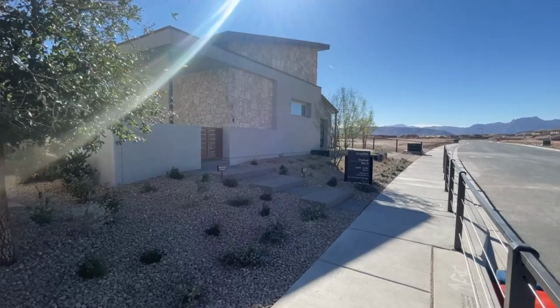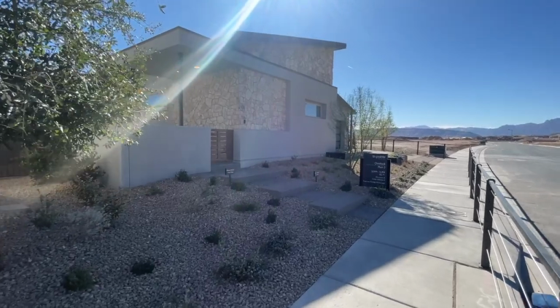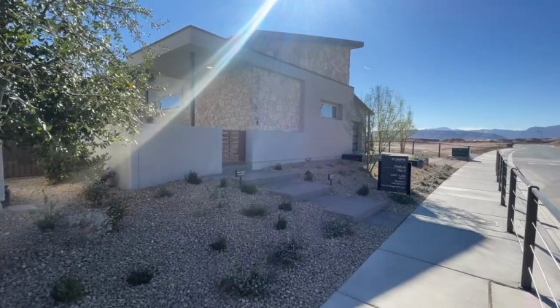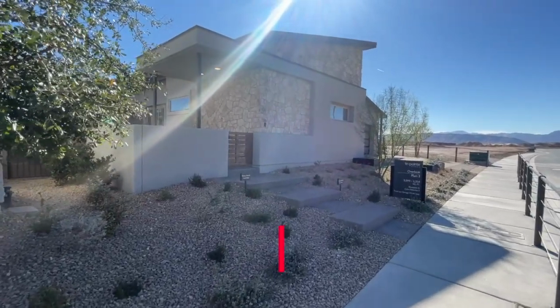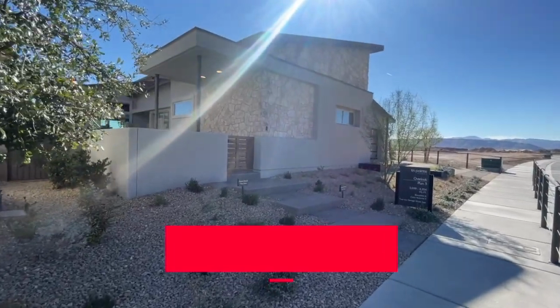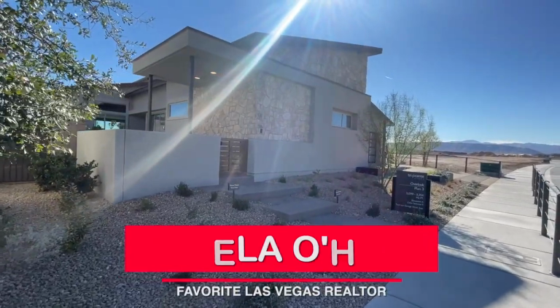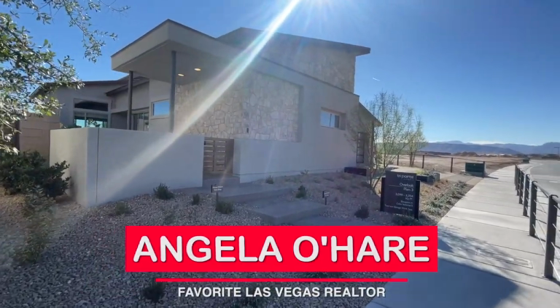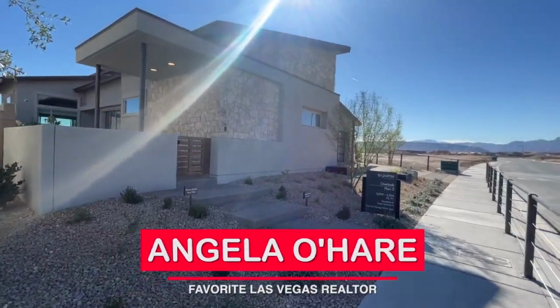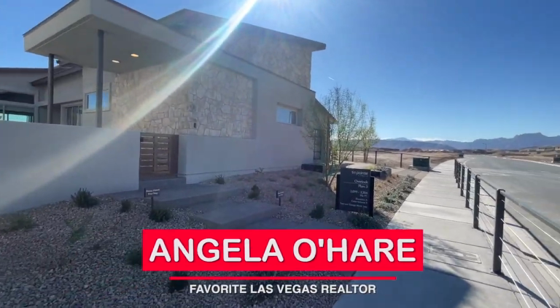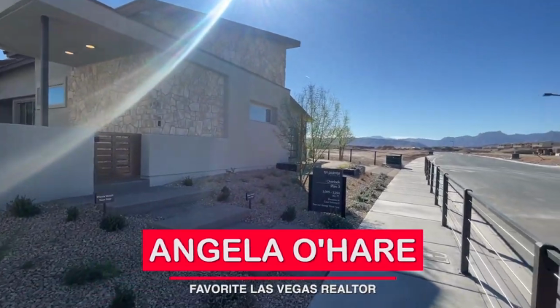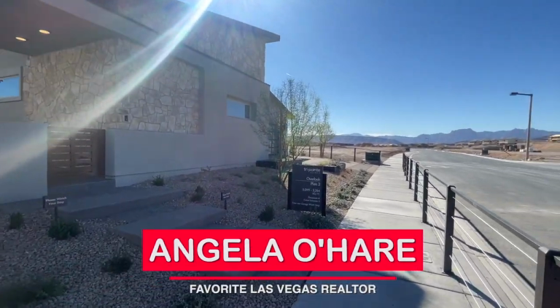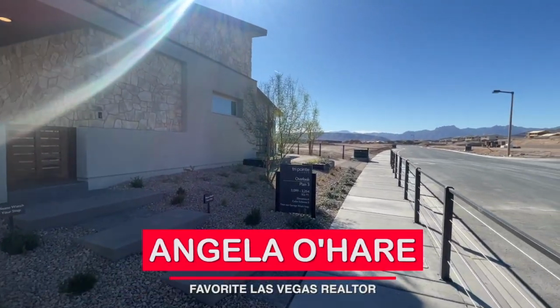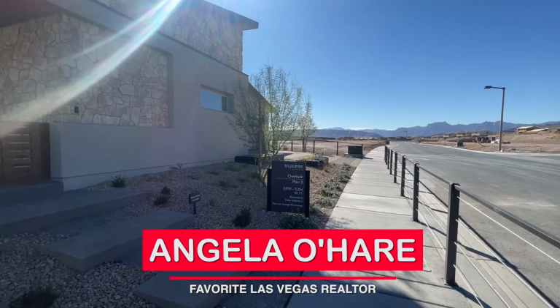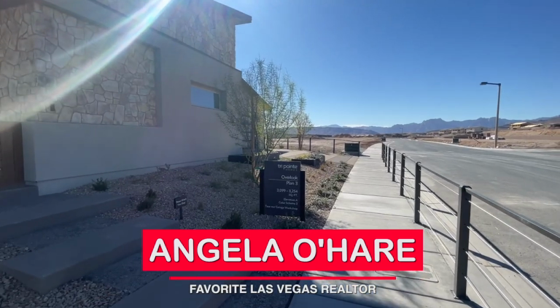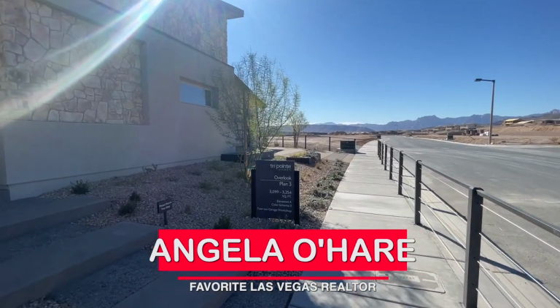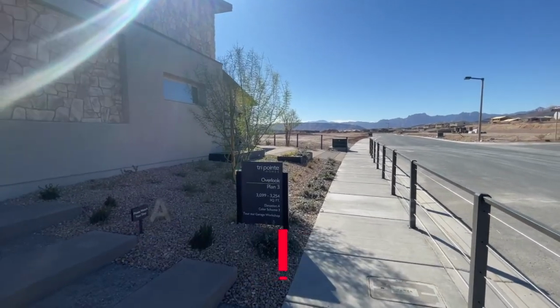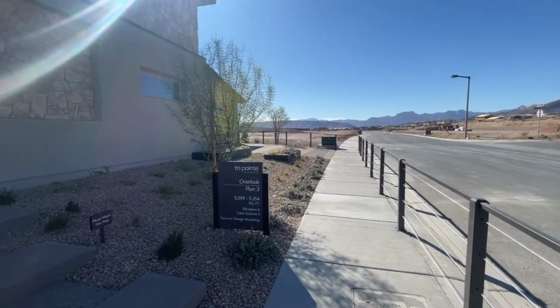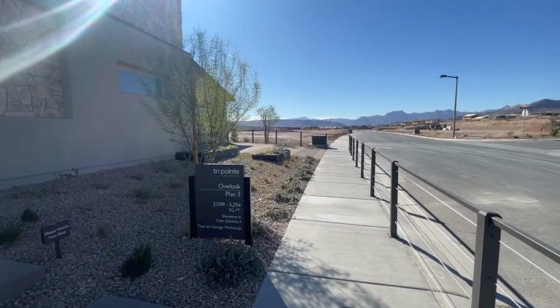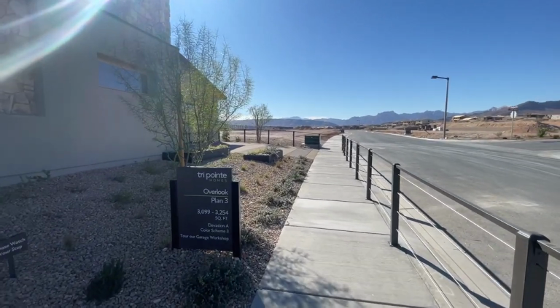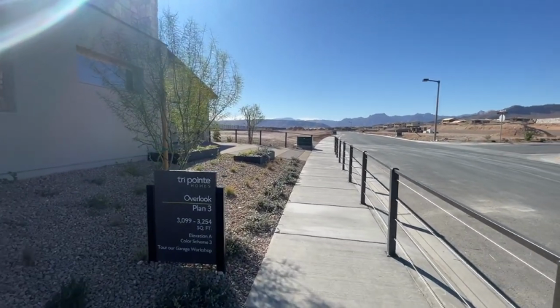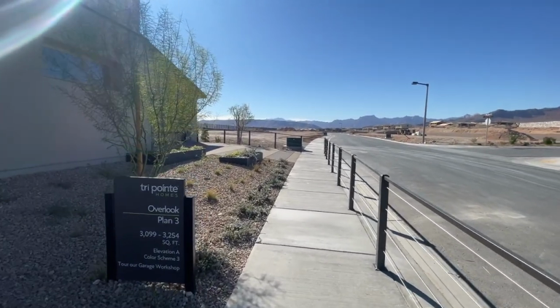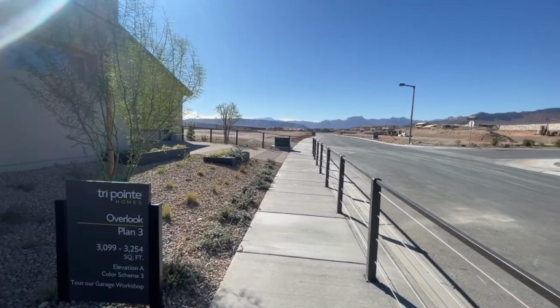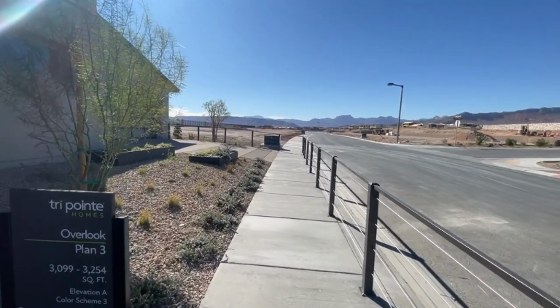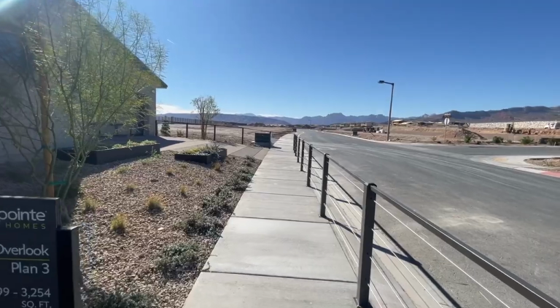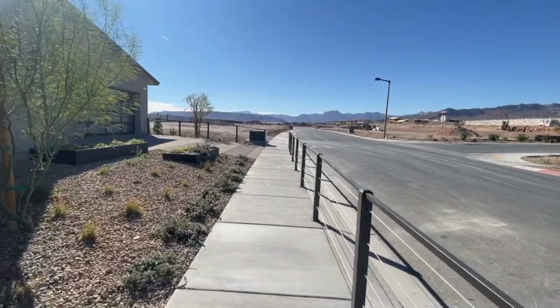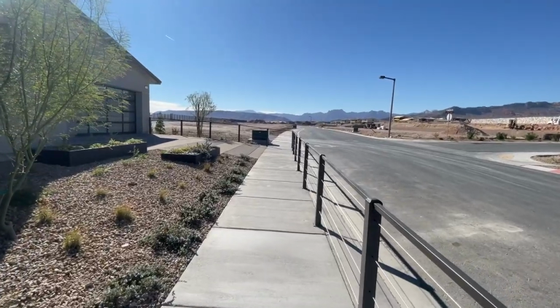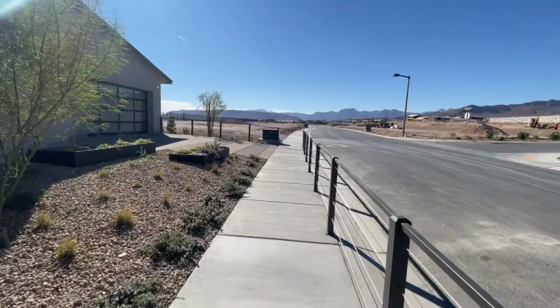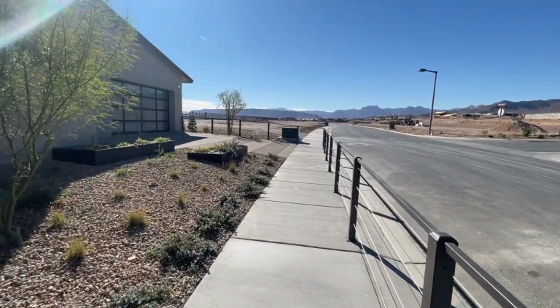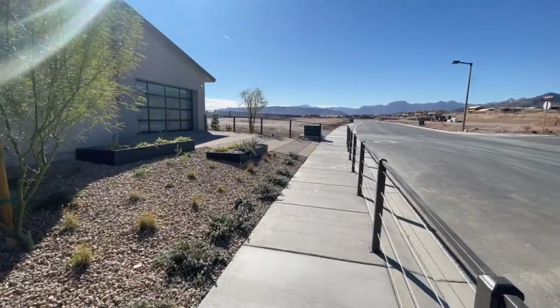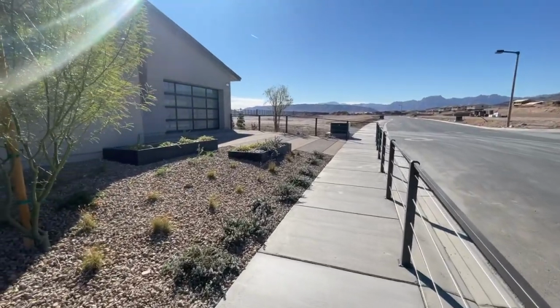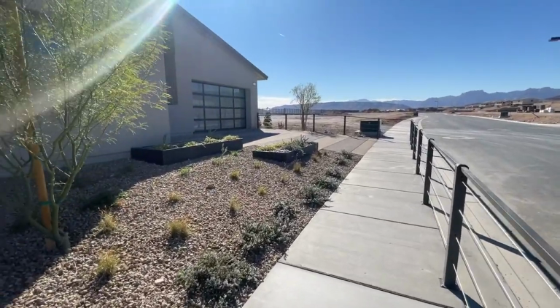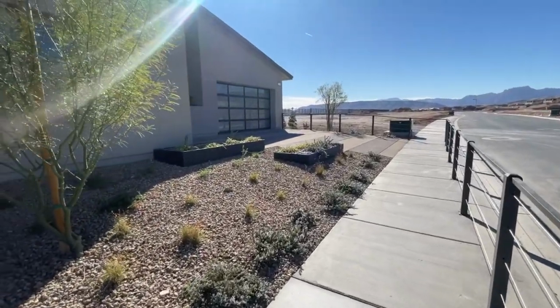Hey, hey everyone! Angela O'Hare here, your favorite Las Vegas realtor. Do me a favor — before we get started, hit the like button, hit the subscribe button, and let's get to it.